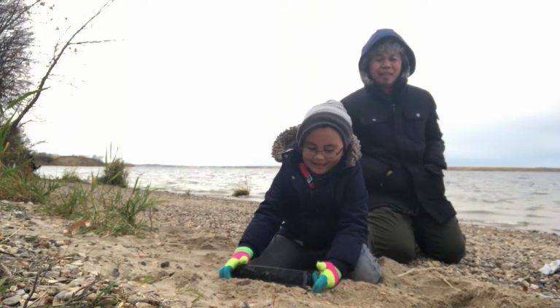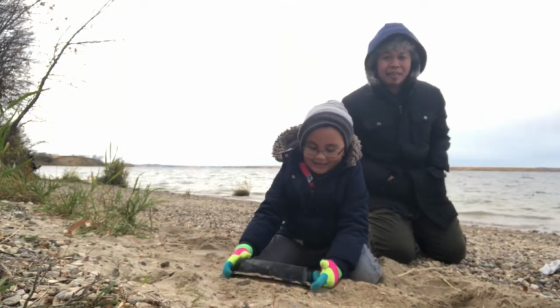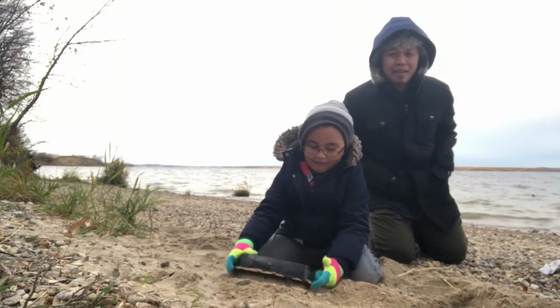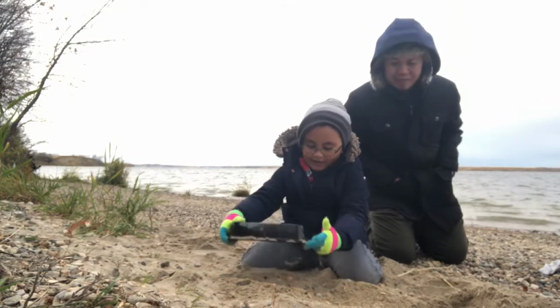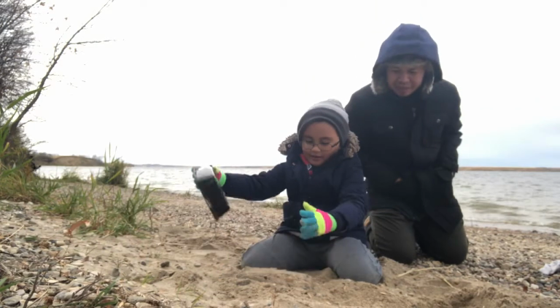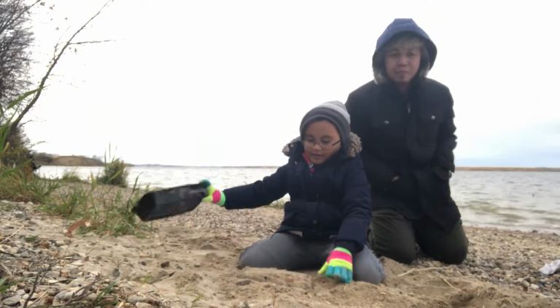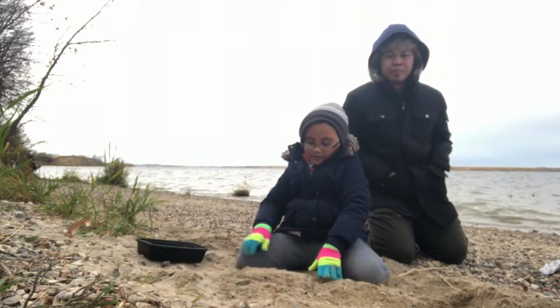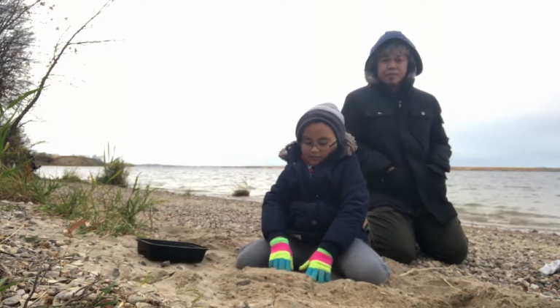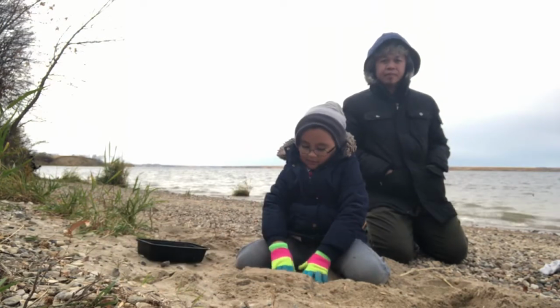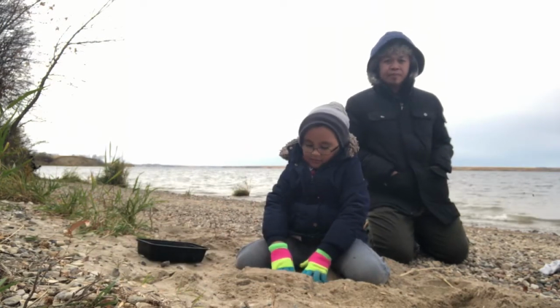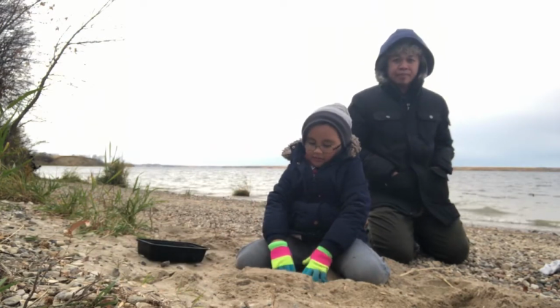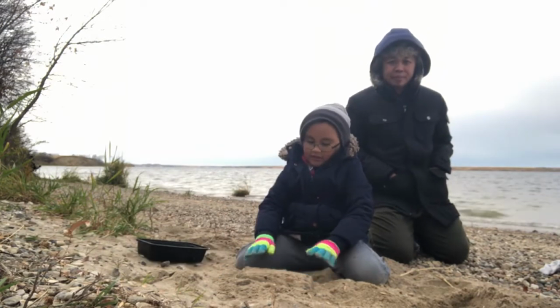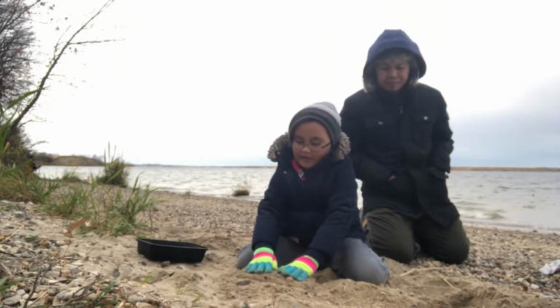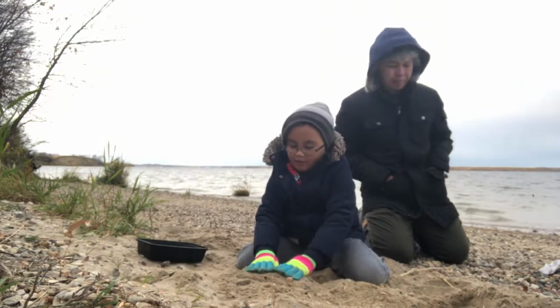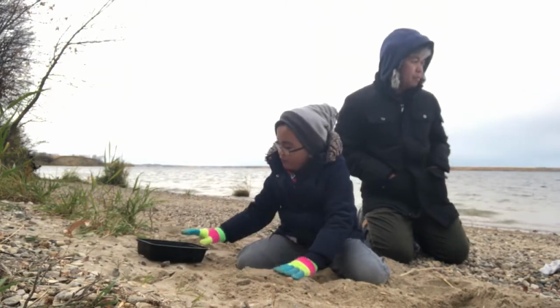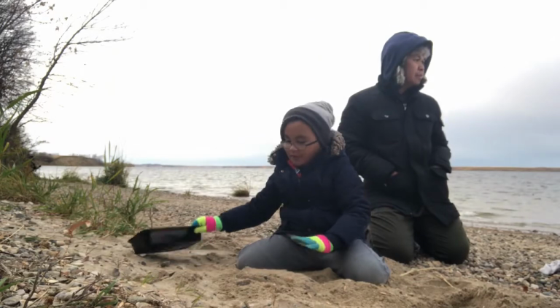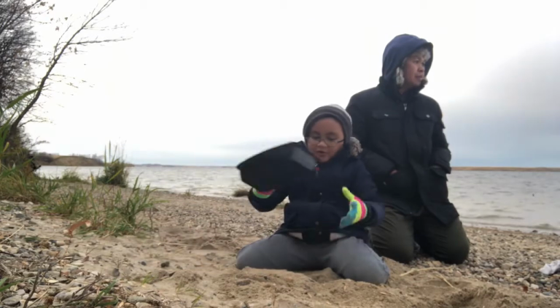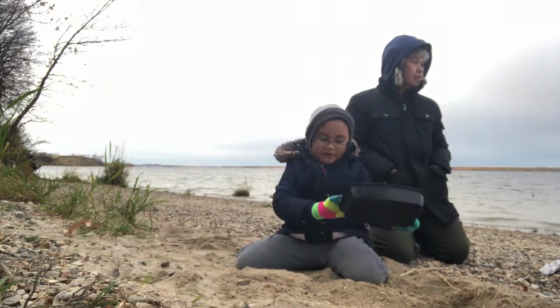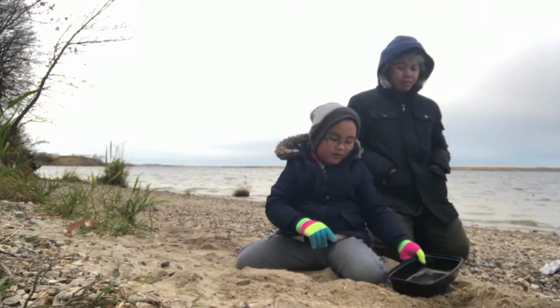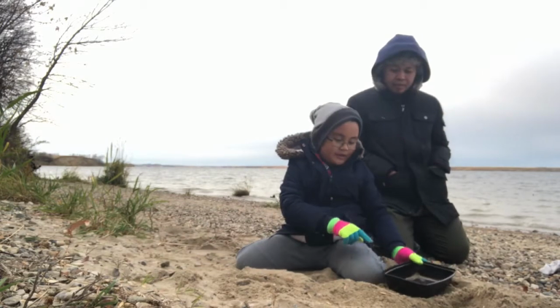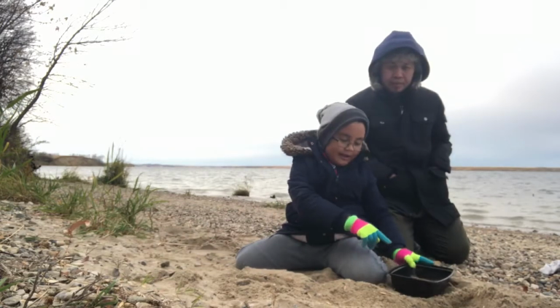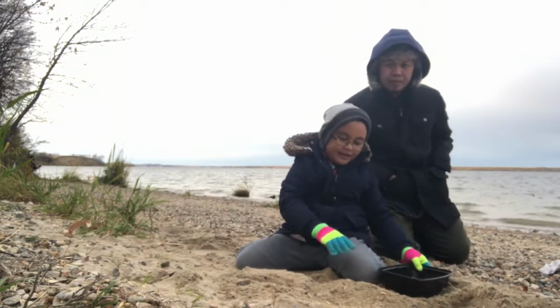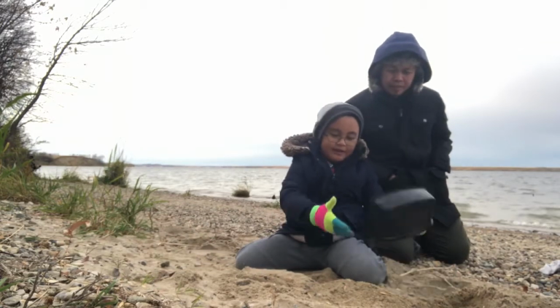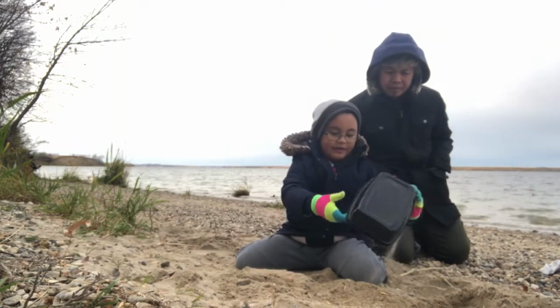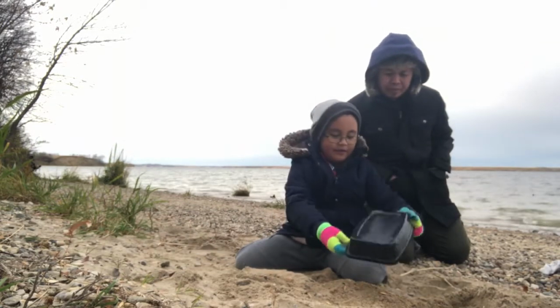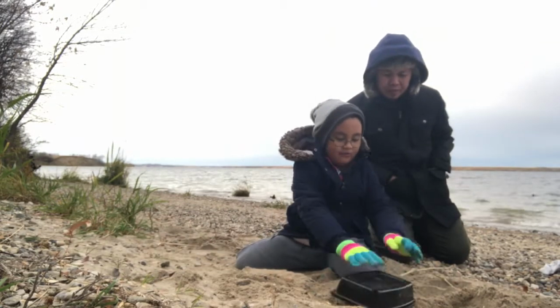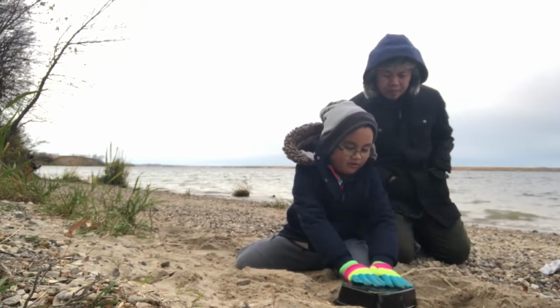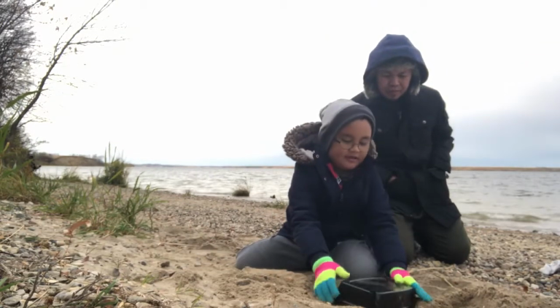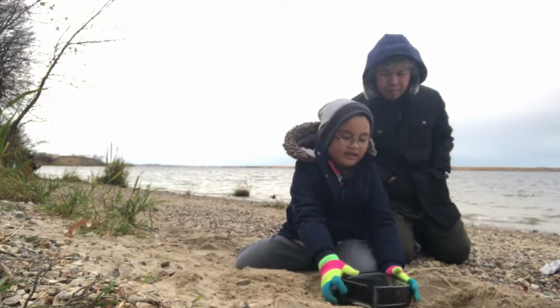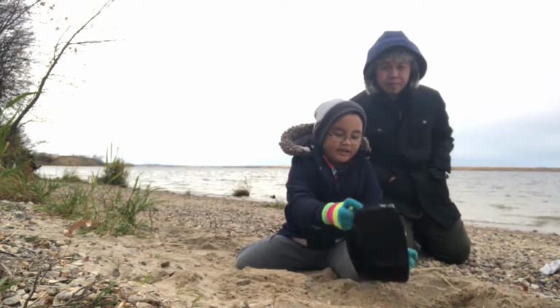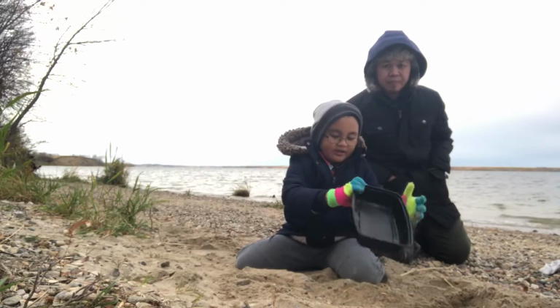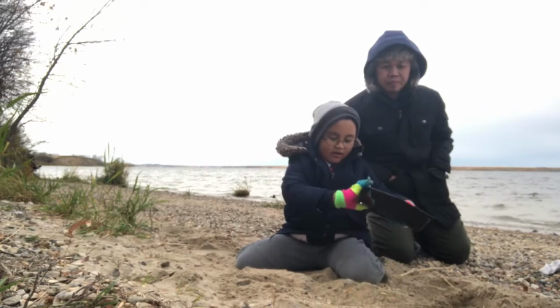How do you do that? This is what we do. First we have to put sand in here, and first we have to do this, and then take it off.